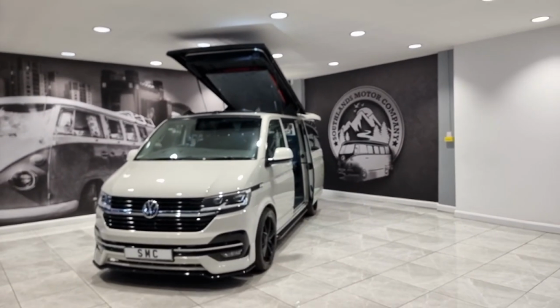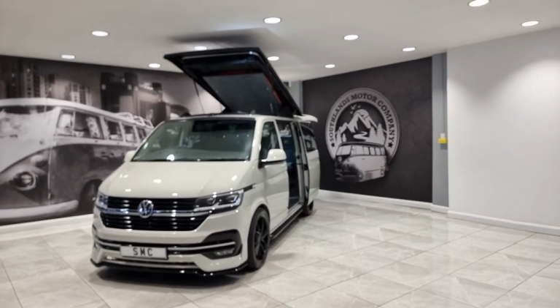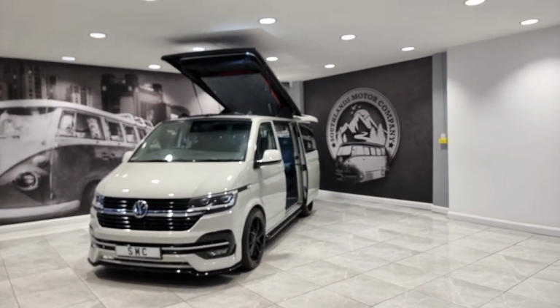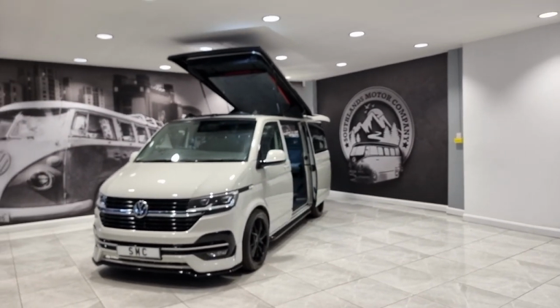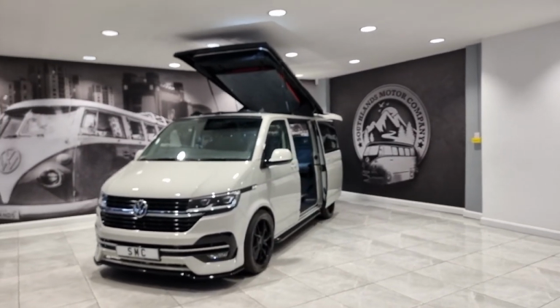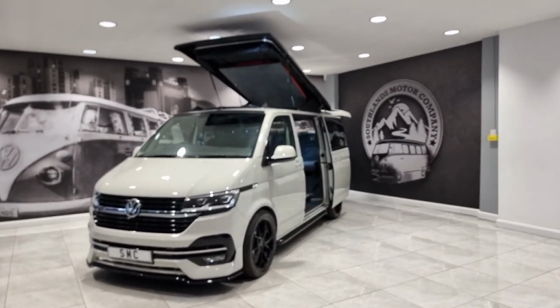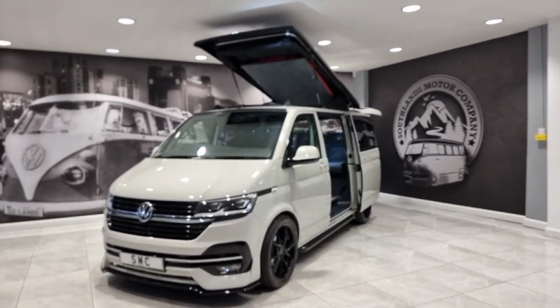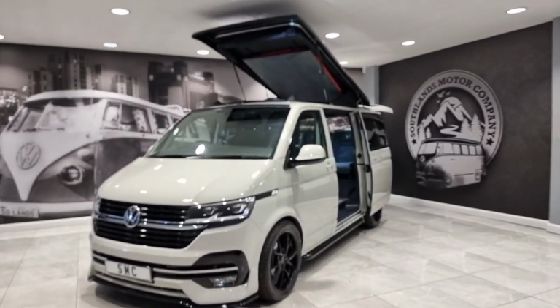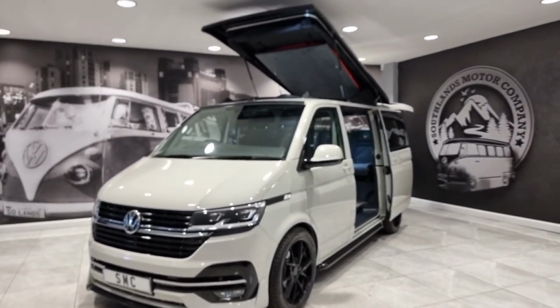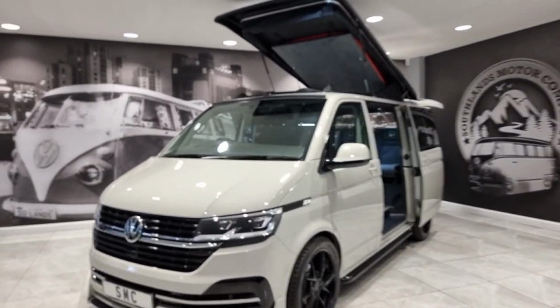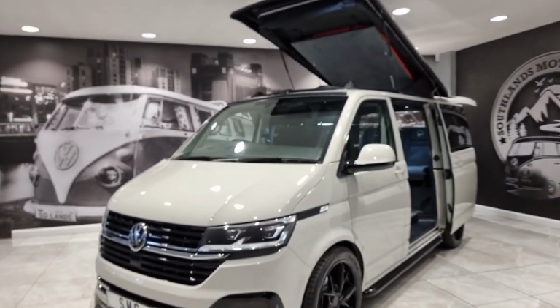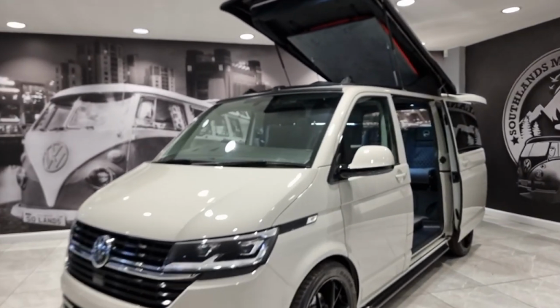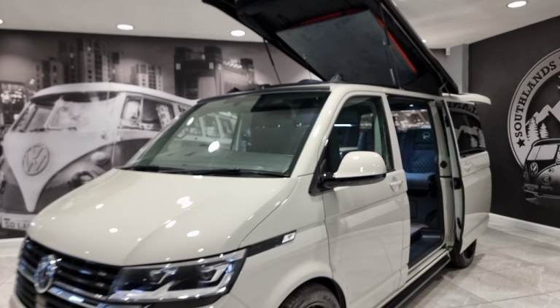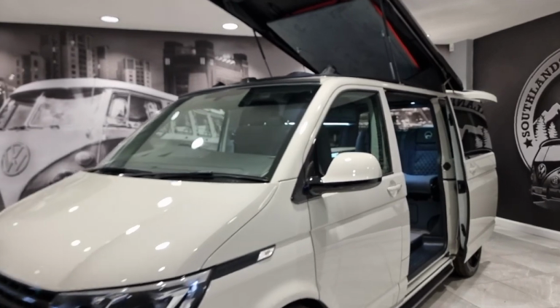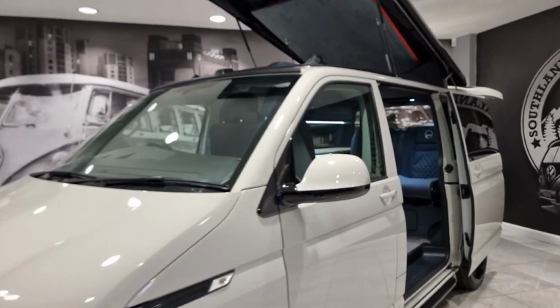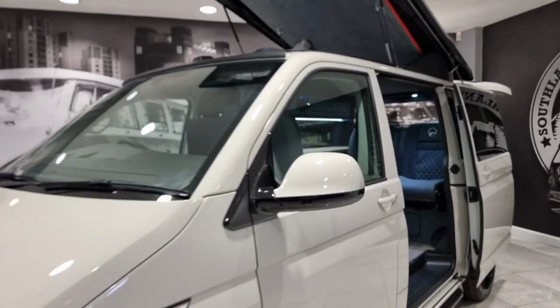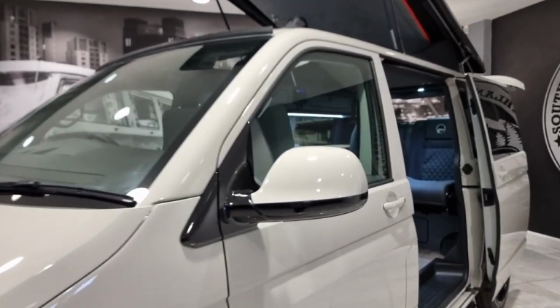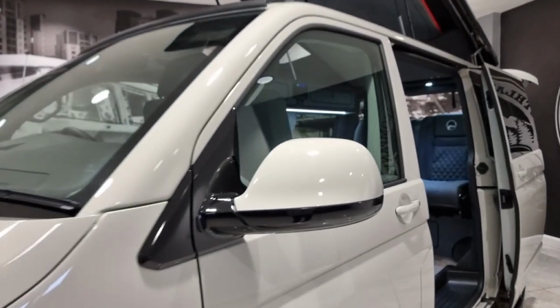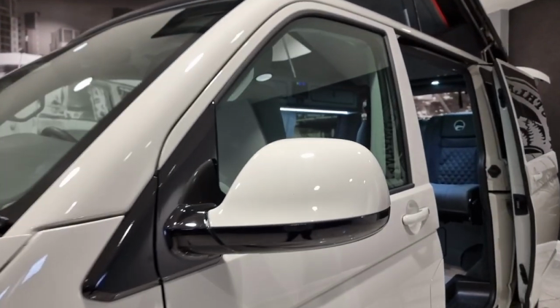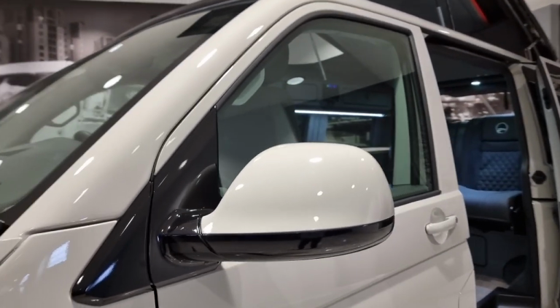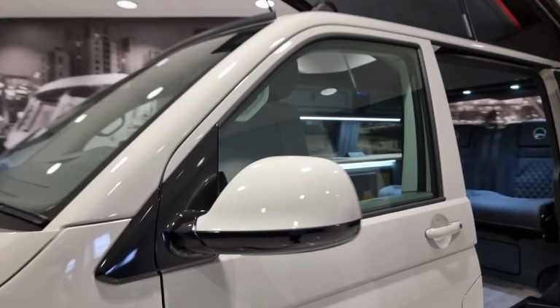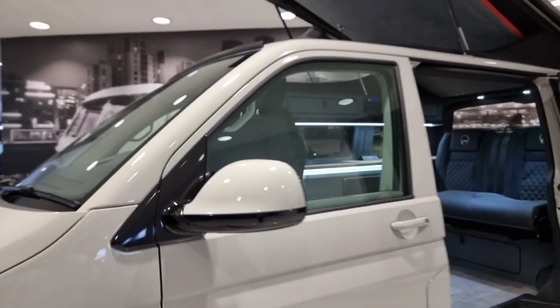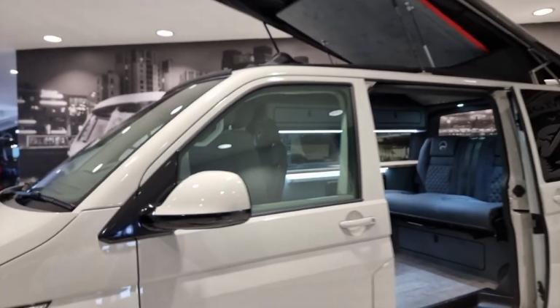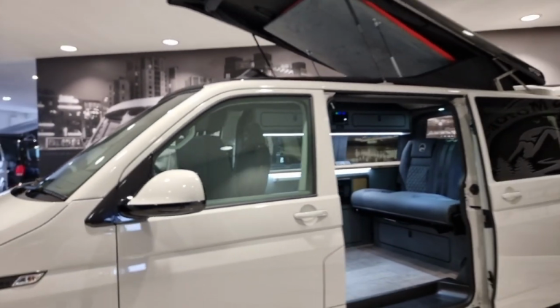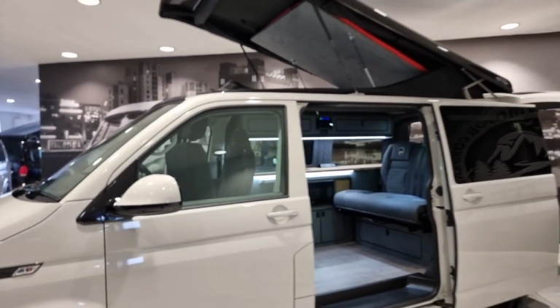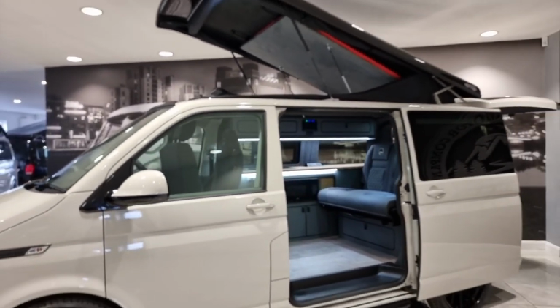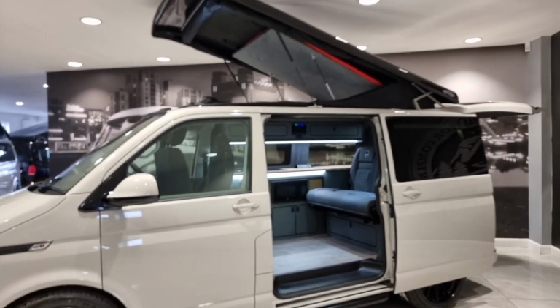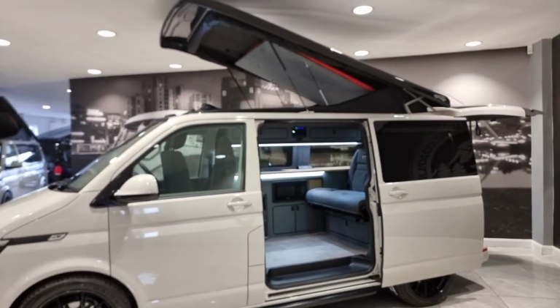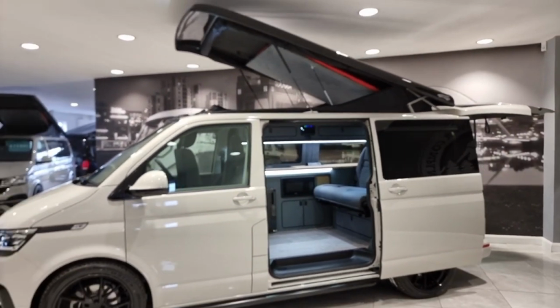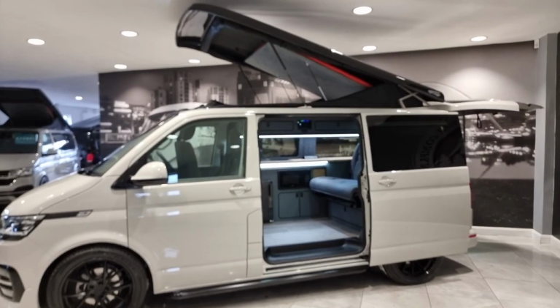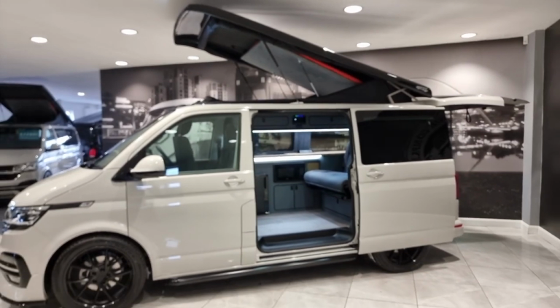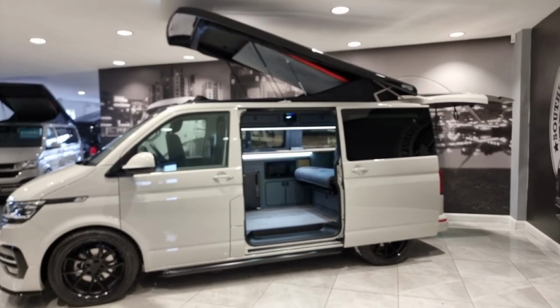We Gloss Black detail all of the matte finish bits on the van, which includes the base of the mirror caps. This one also has the black roof — it's what we call a black pack throughout the vehicle.